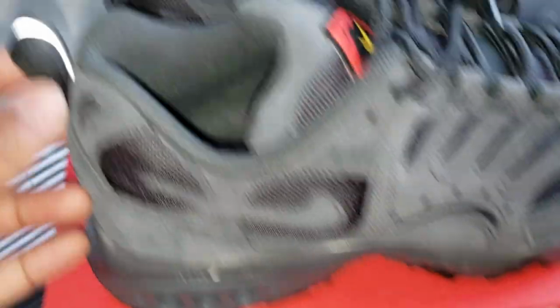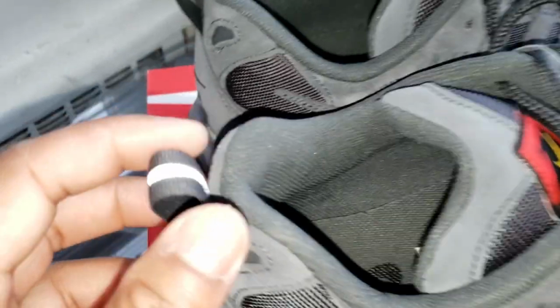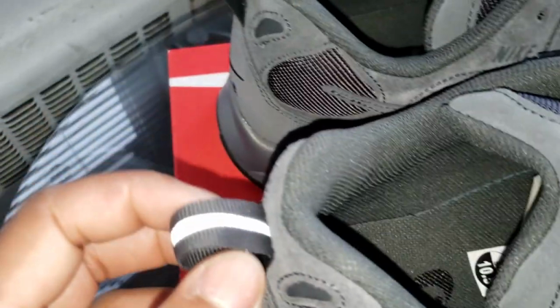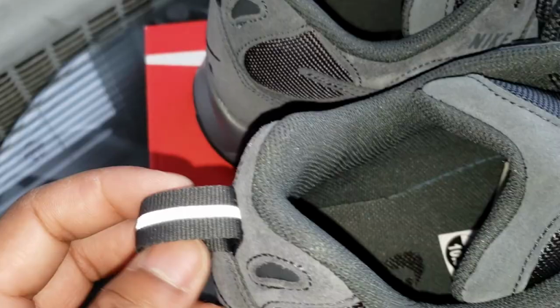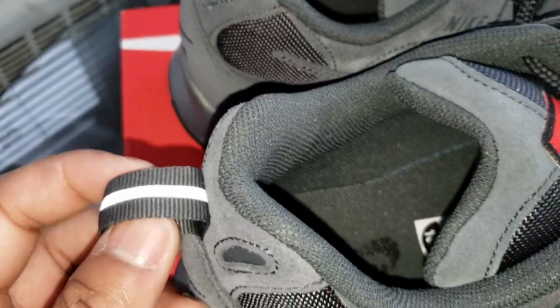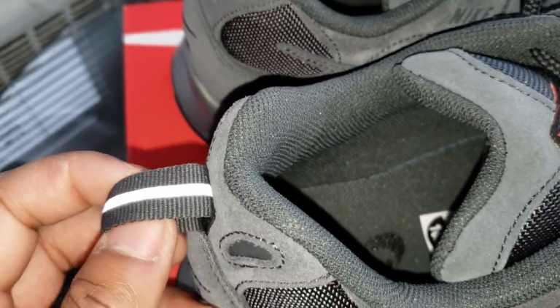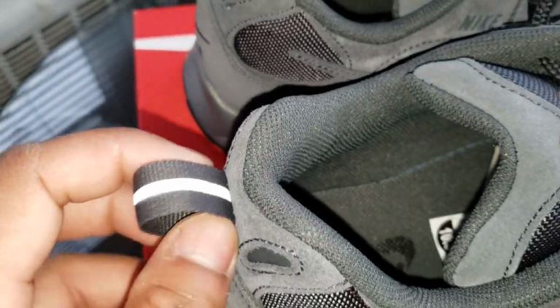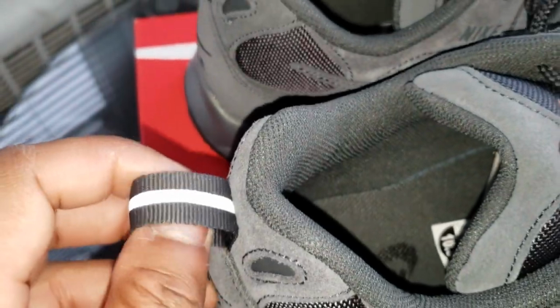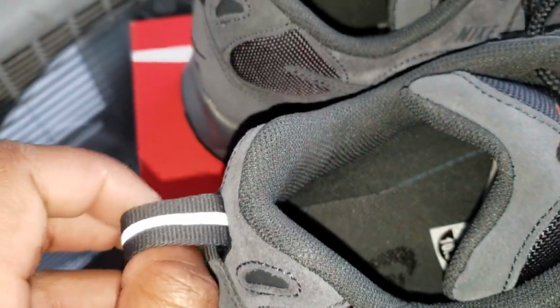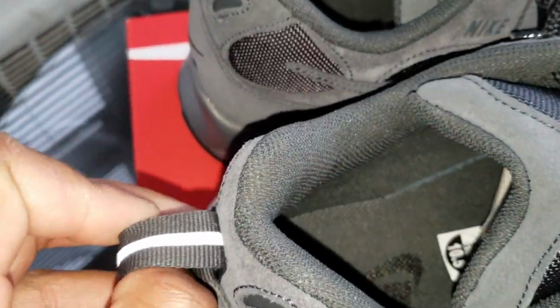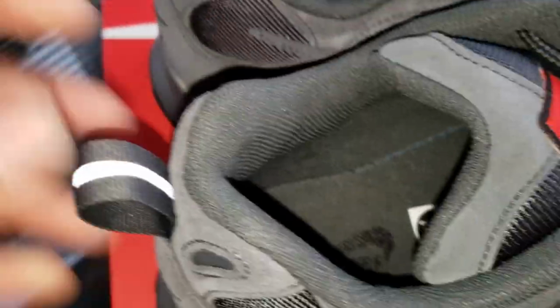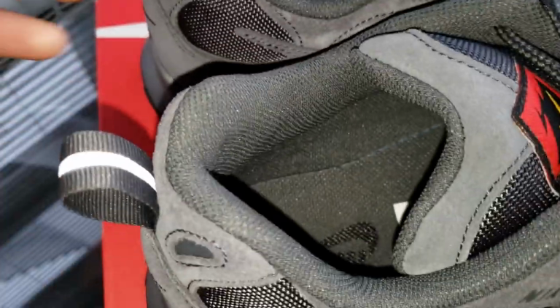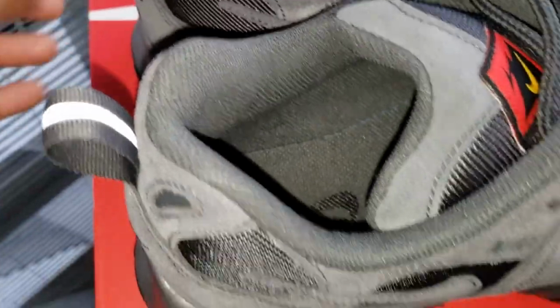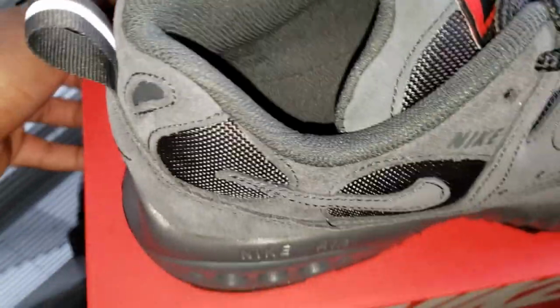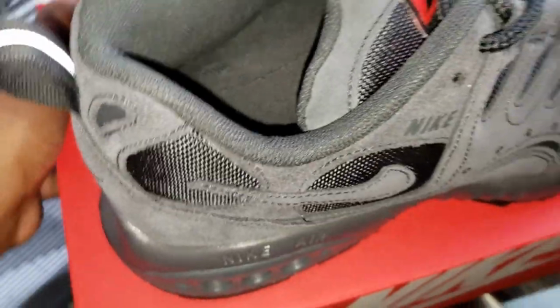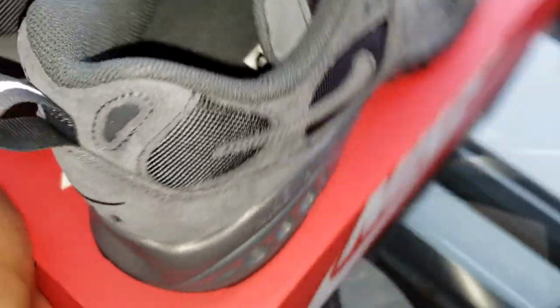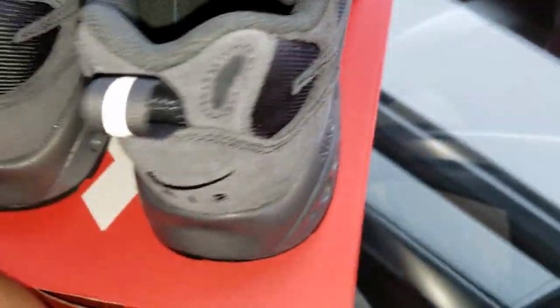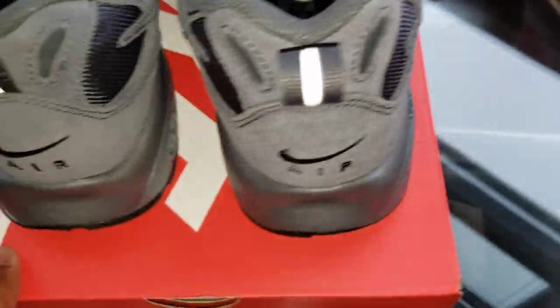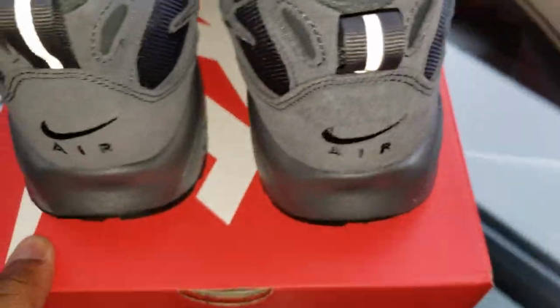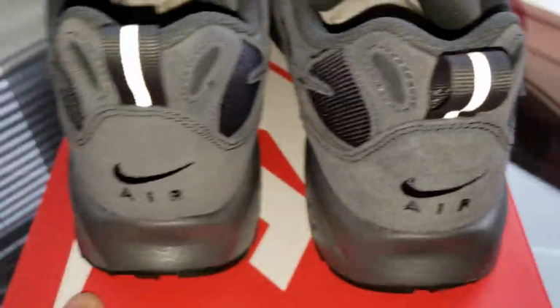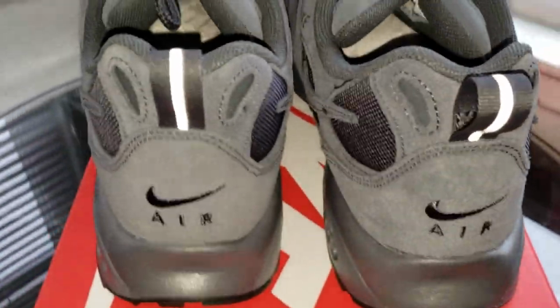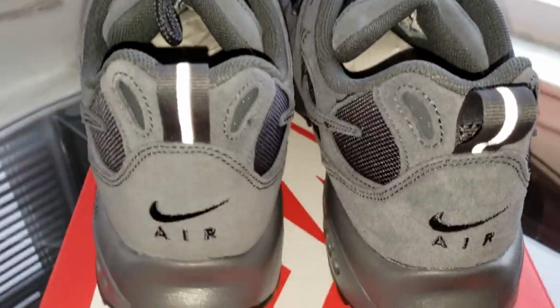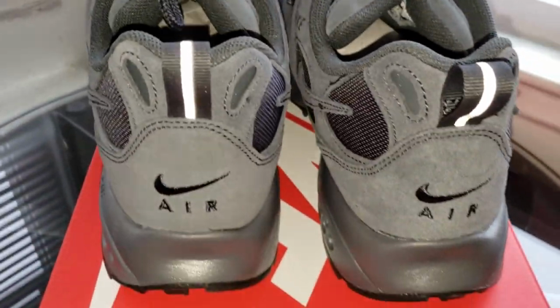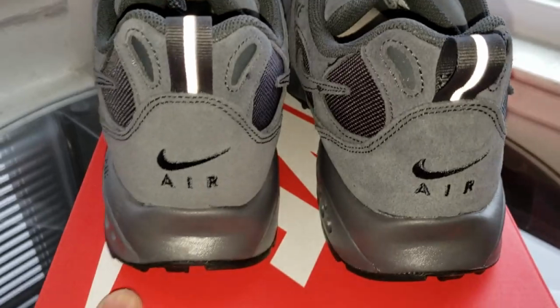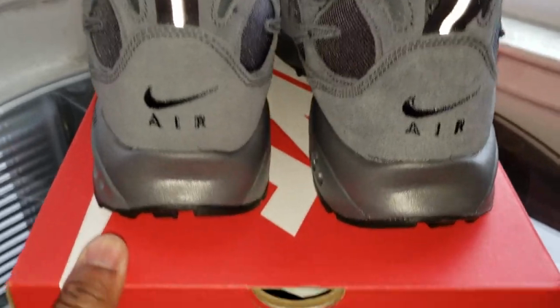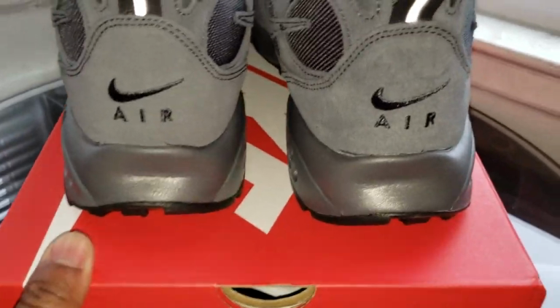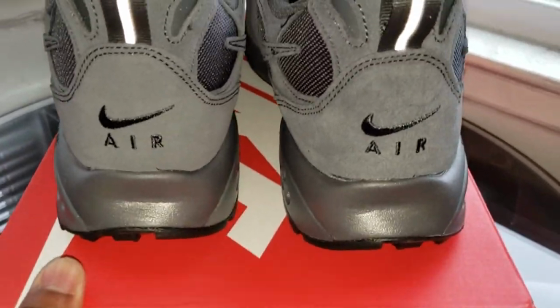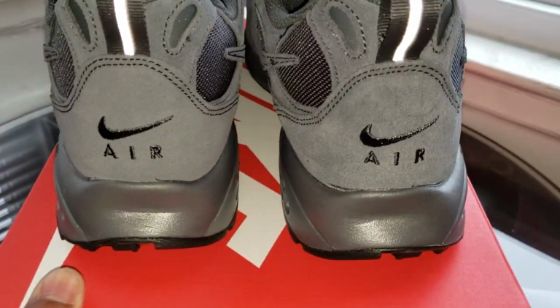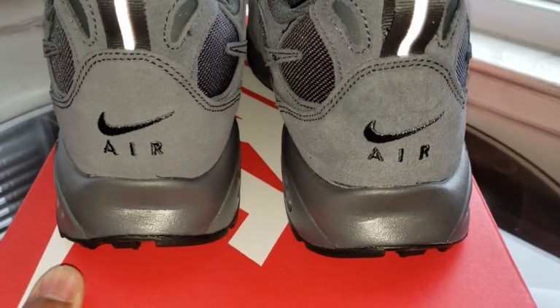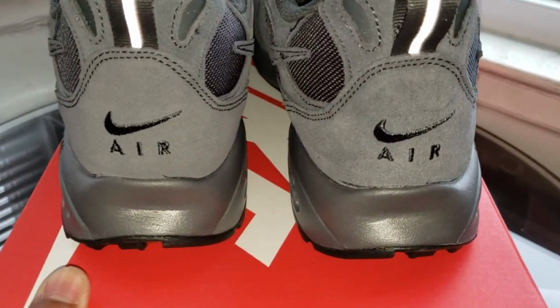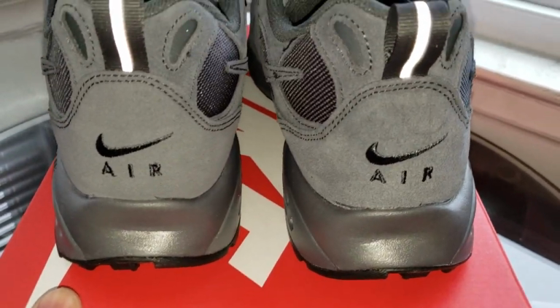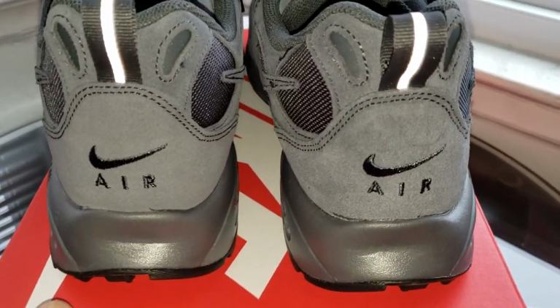It also has some 3M hits on the pull tabs in the back for when you're putting on the shoes. Here's the back view — has the Nike Air in the back.